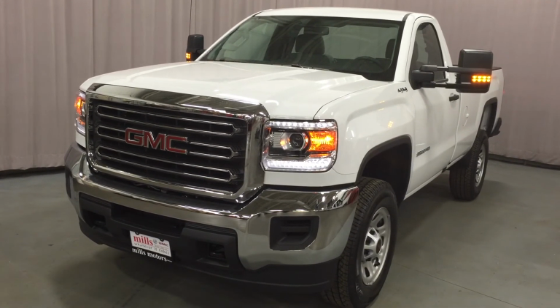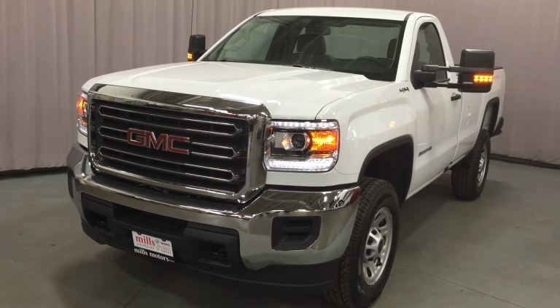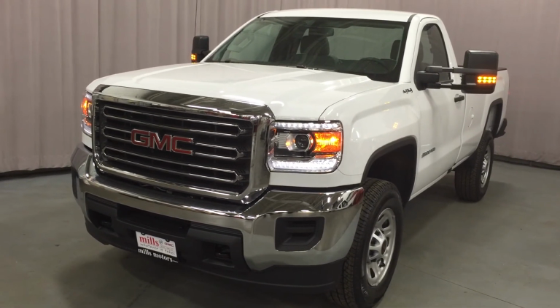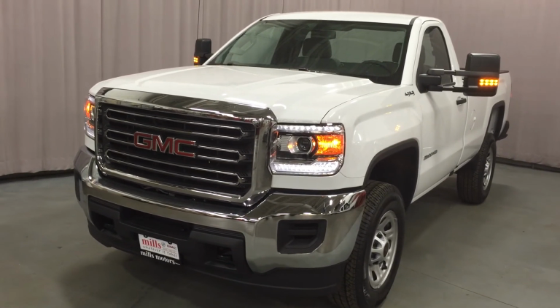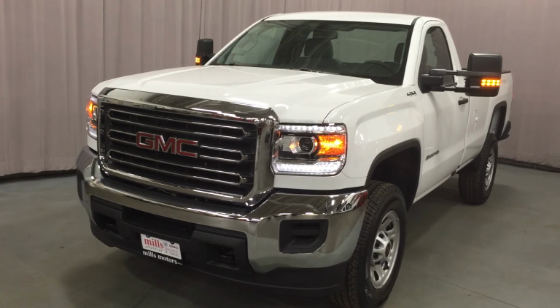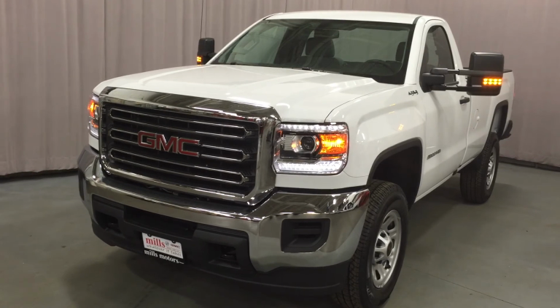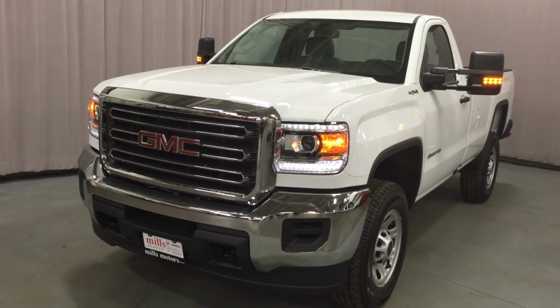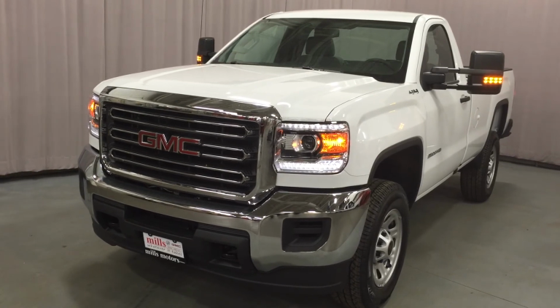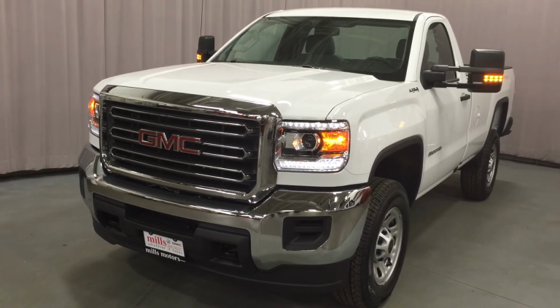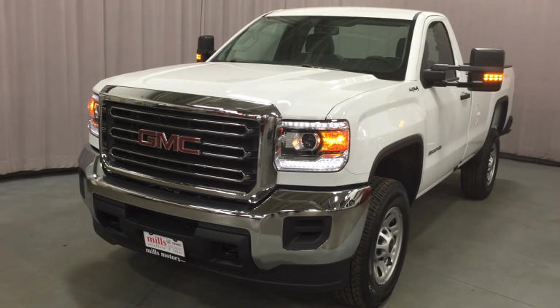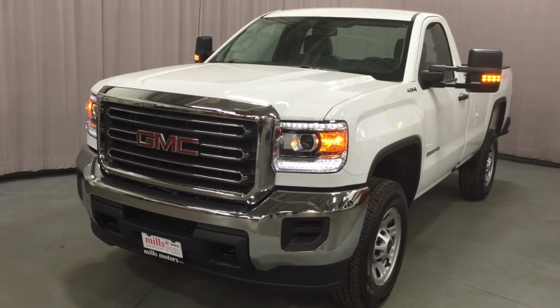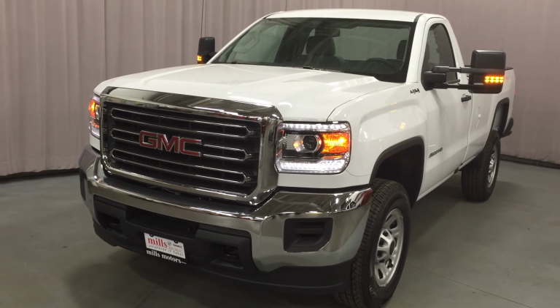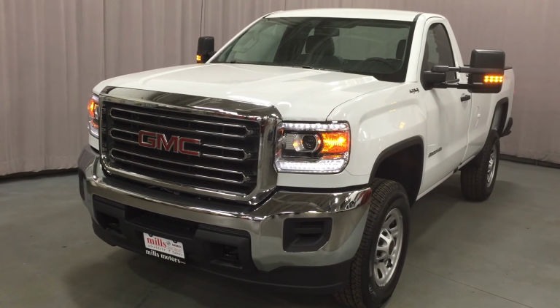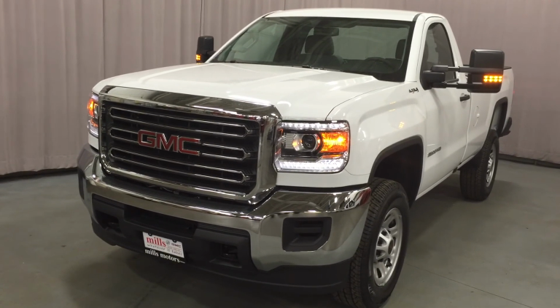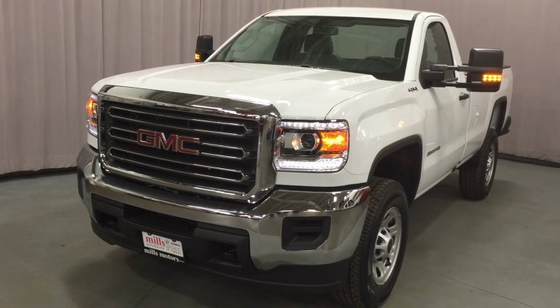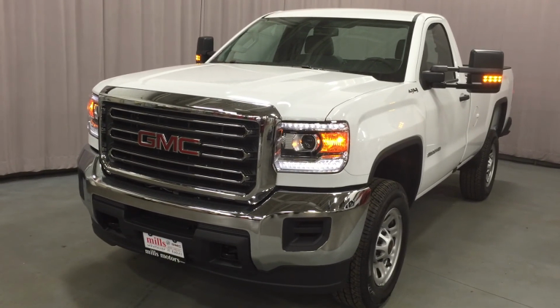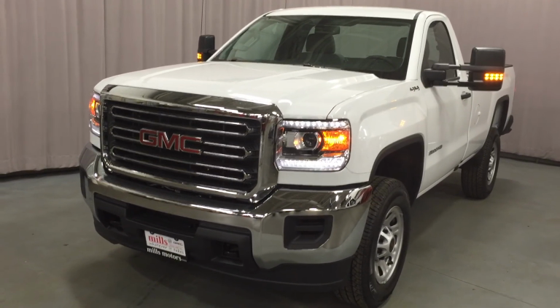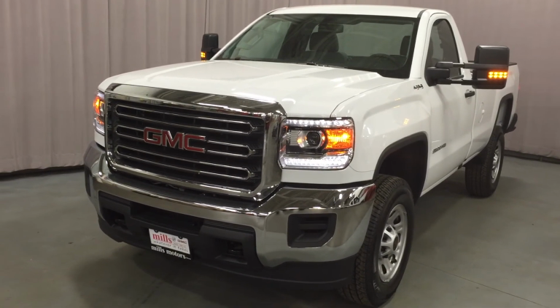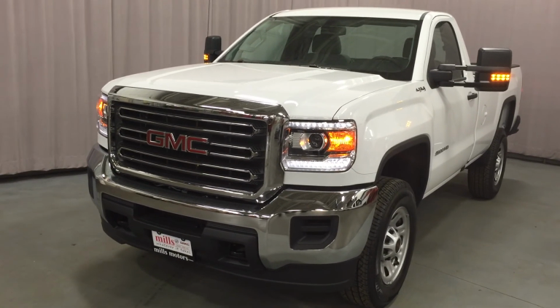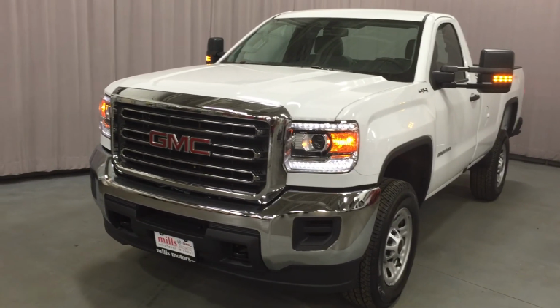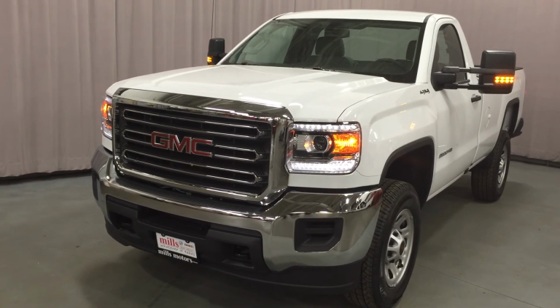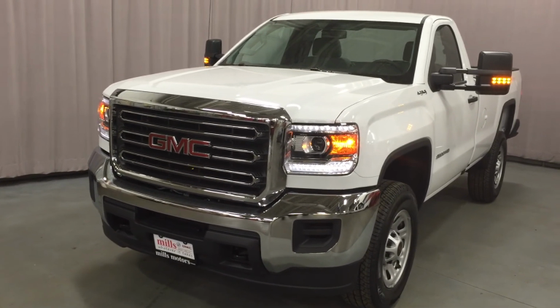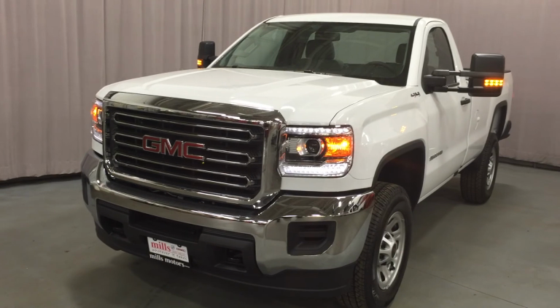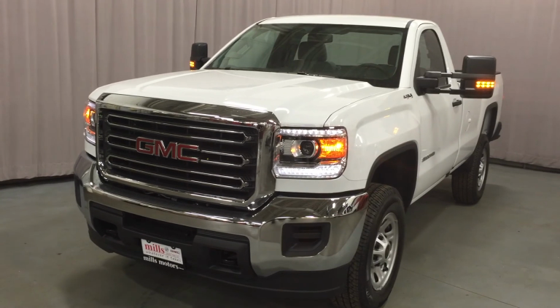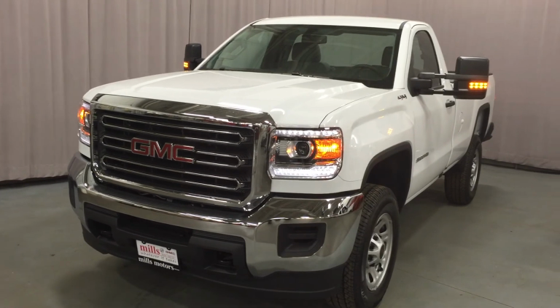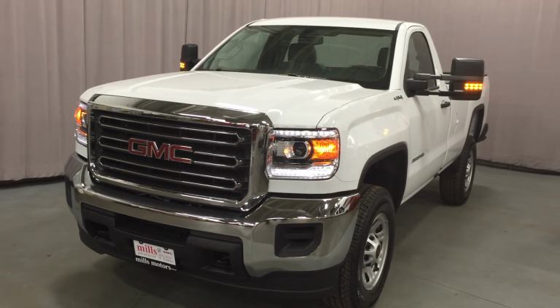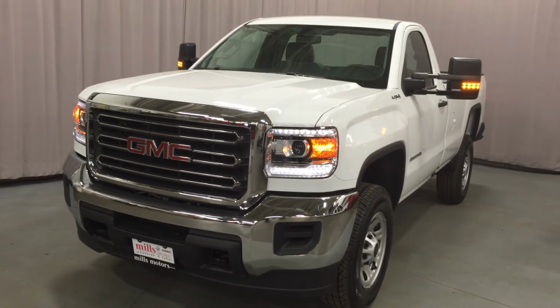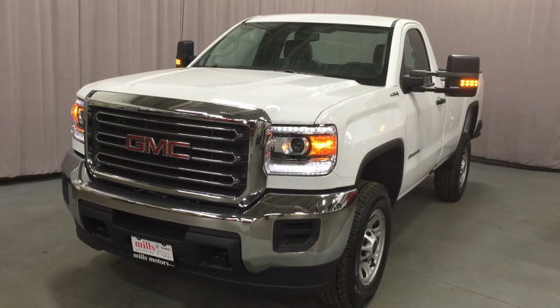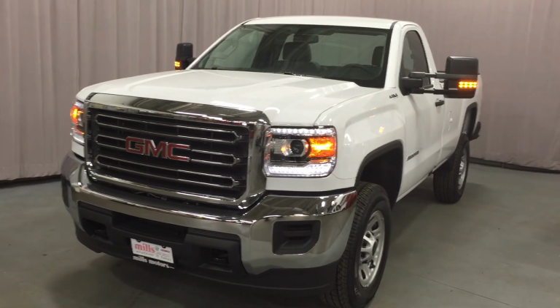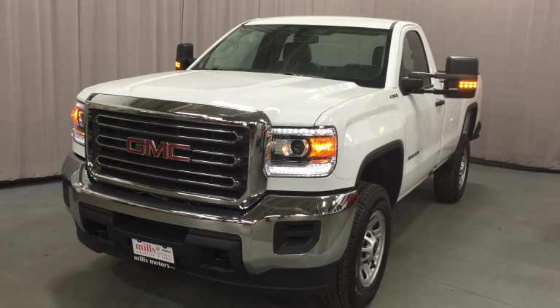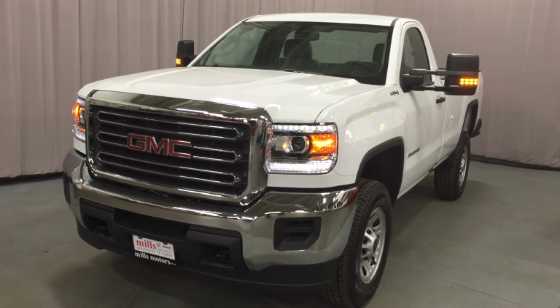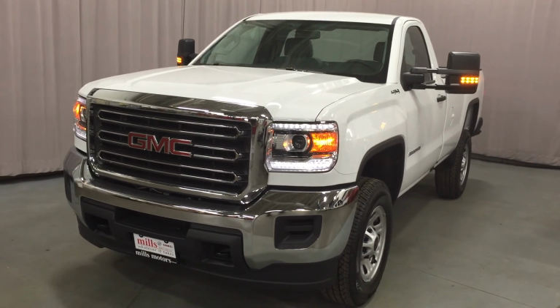If you want to test drive this truck, come on down to Mills Motors. We're located at 240 Bond Street East in Oshawa. We'd love to see you — we'd be very happy to show you that we will do whatever it takes. Thanks, everyone.